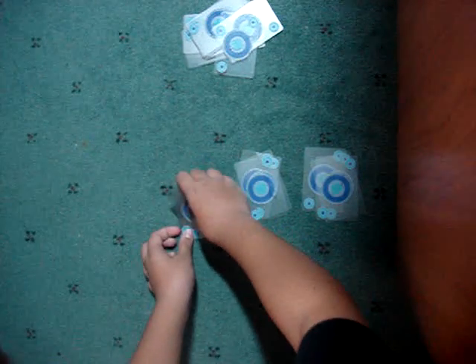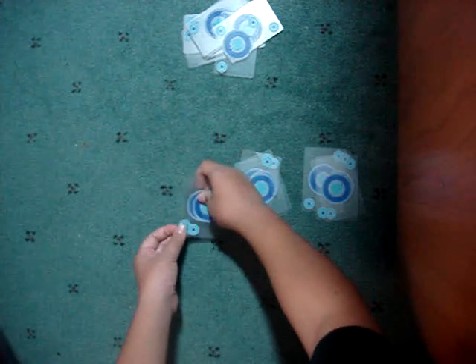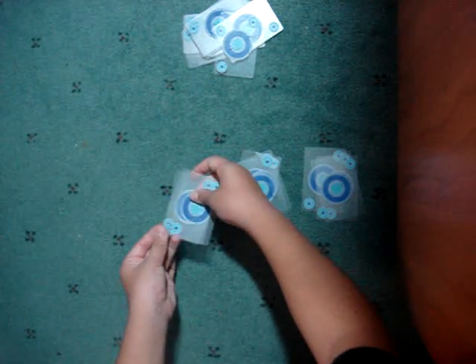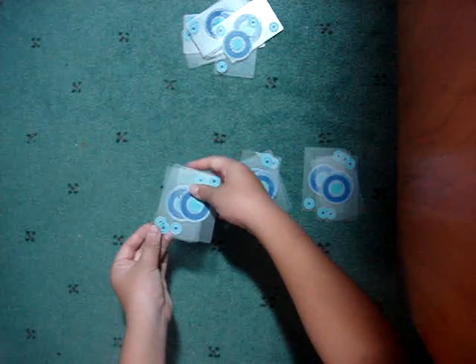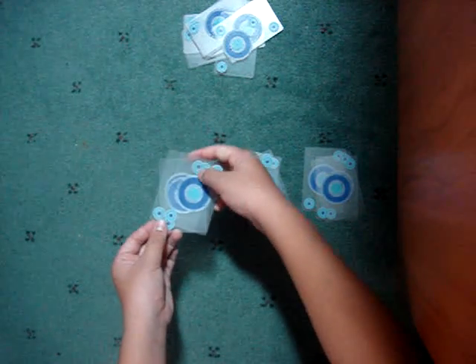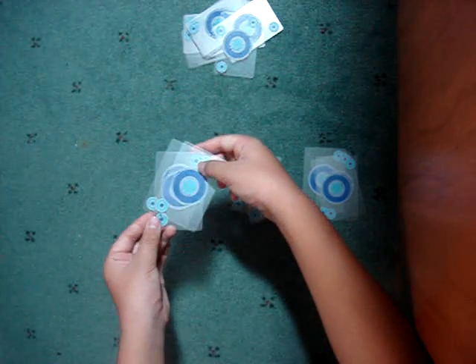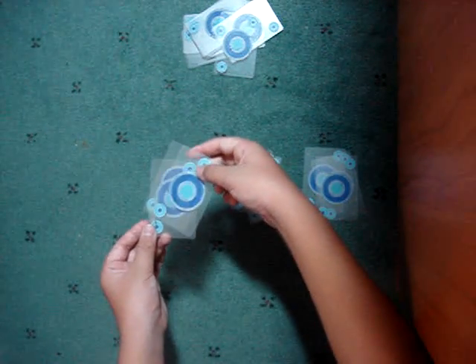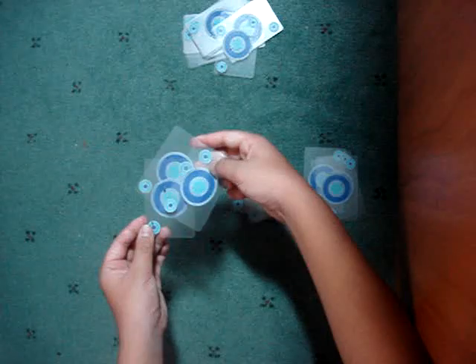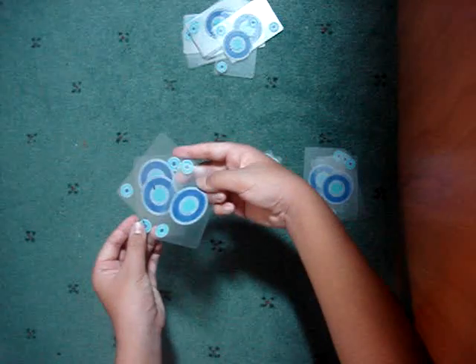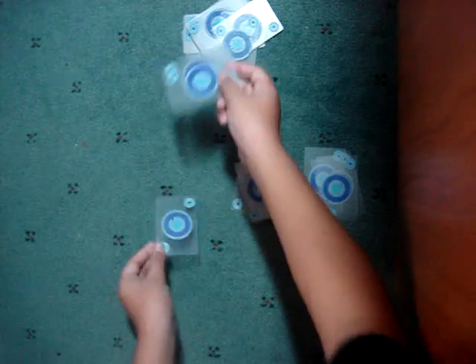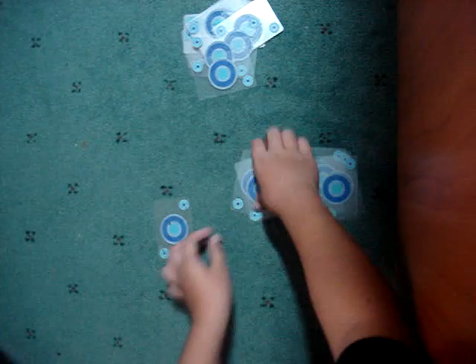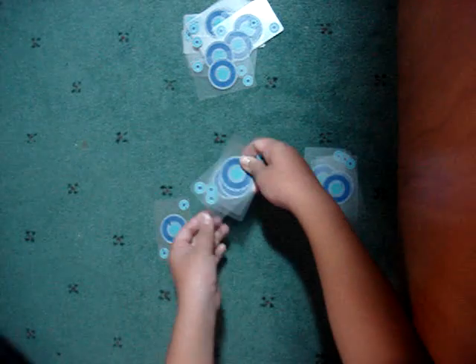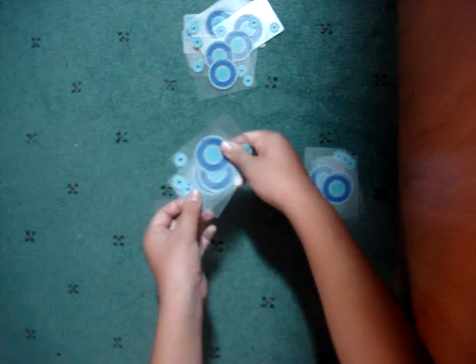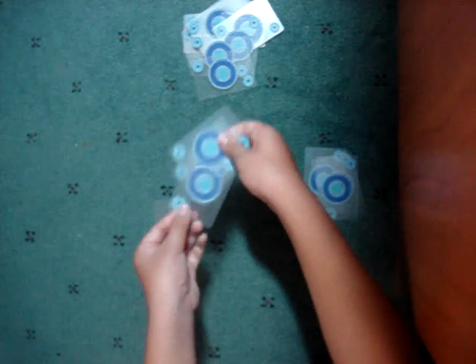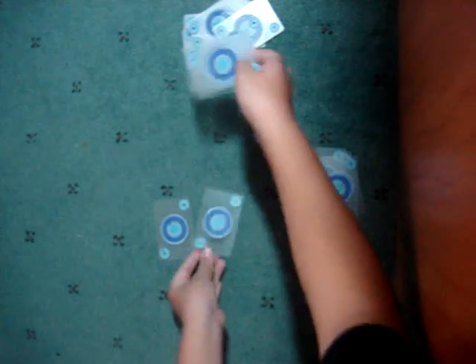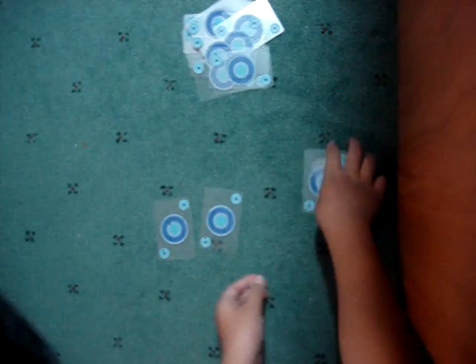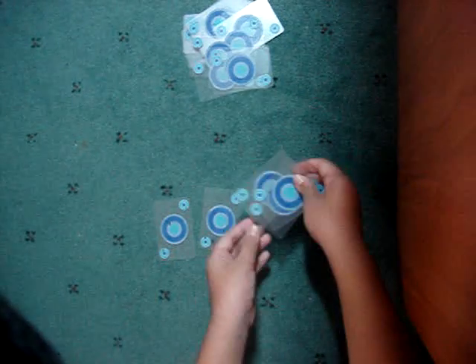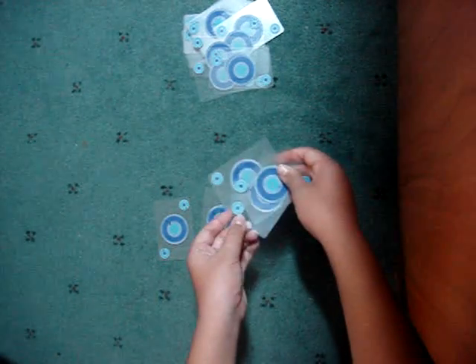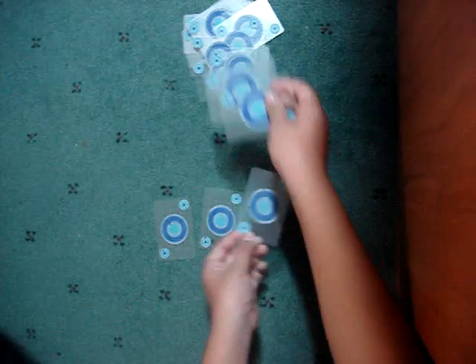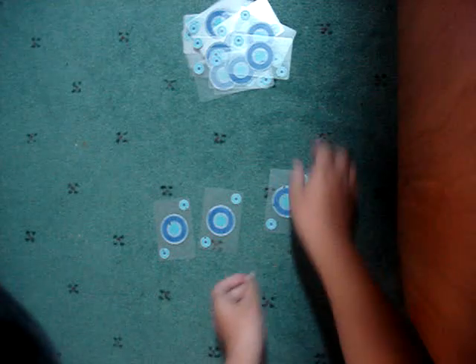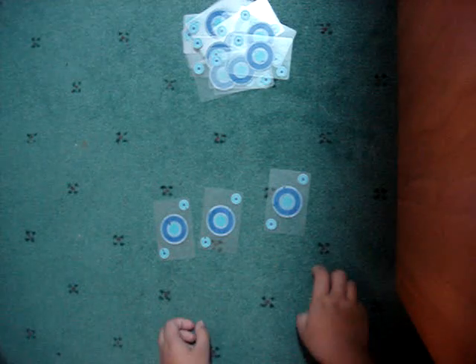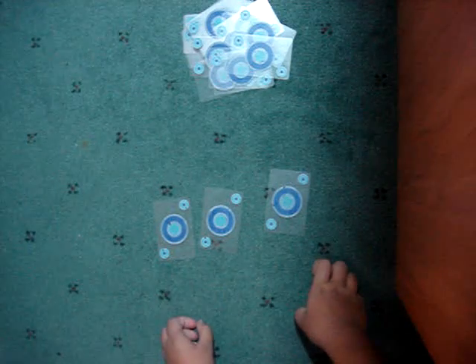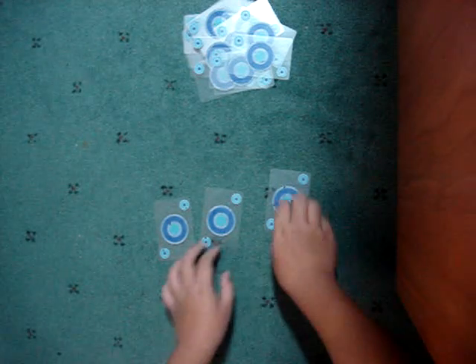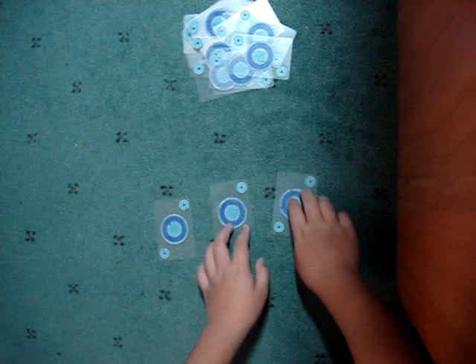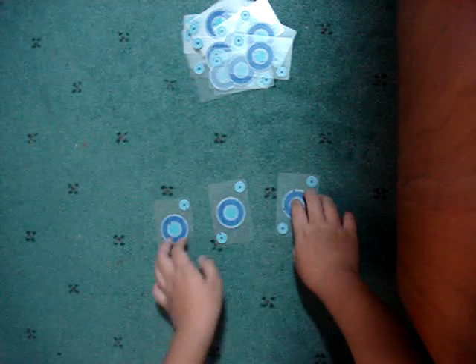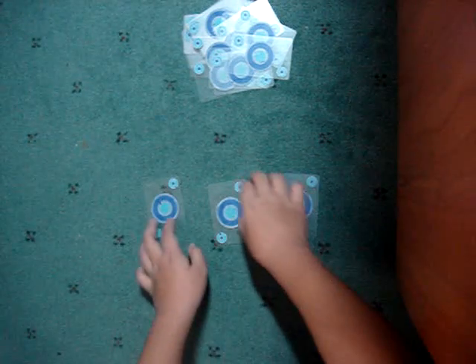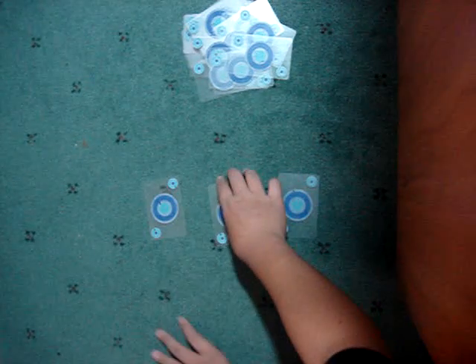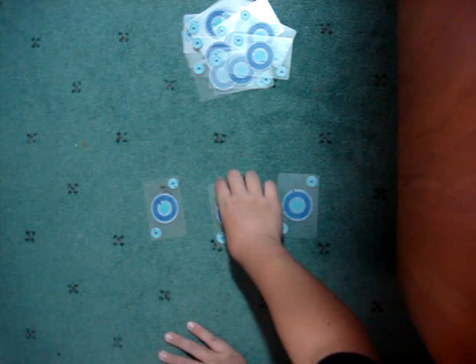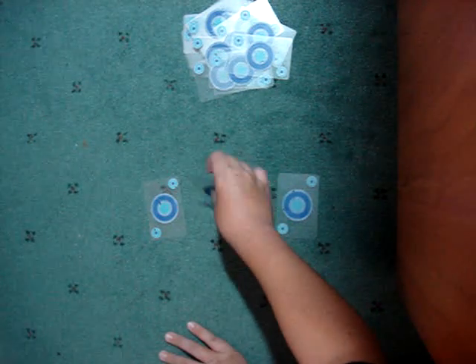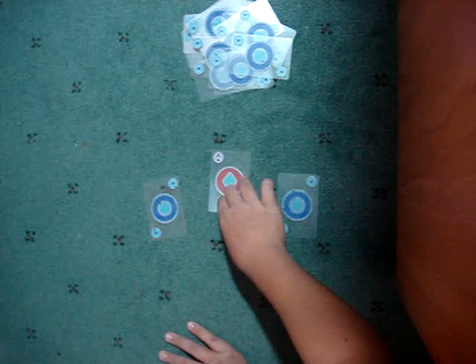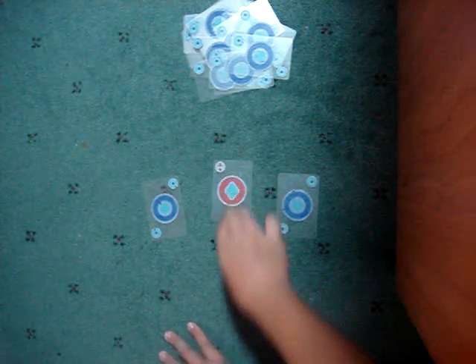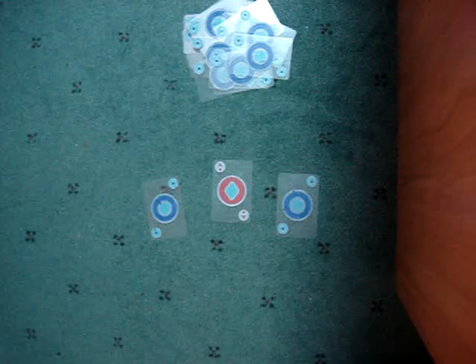Now with all the piles left, you take off the top and bottom card from each pile. Take off the top and bottom card, take off the top and bottom card, take off the top and bottom card — and that's the cut.